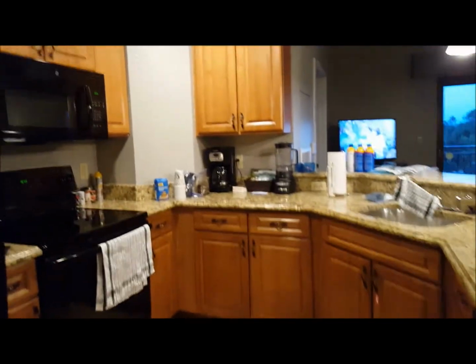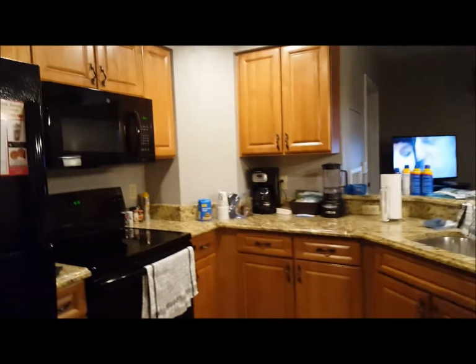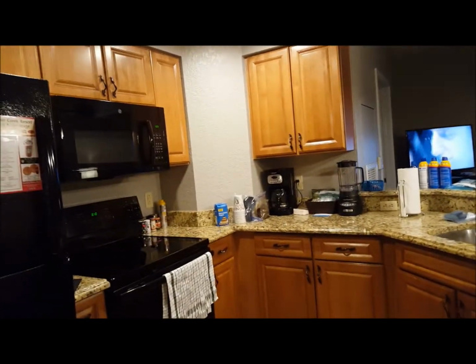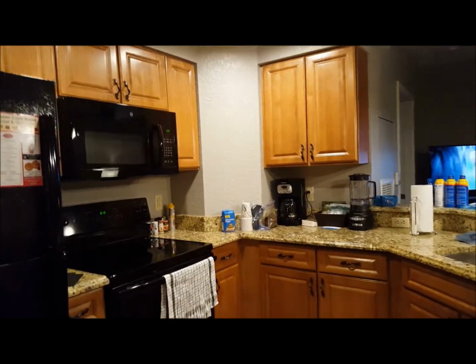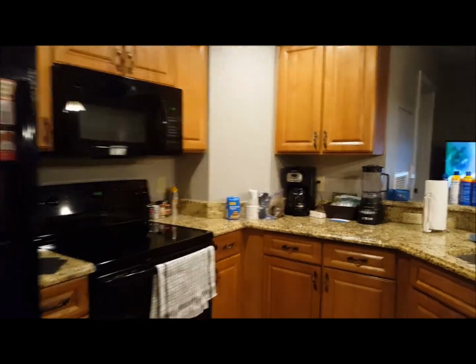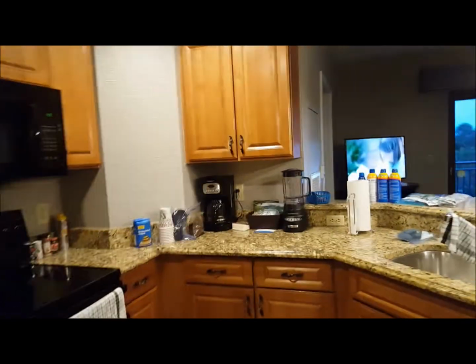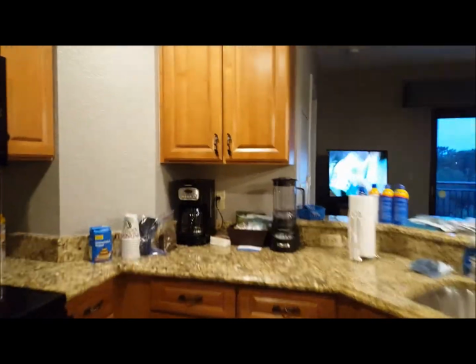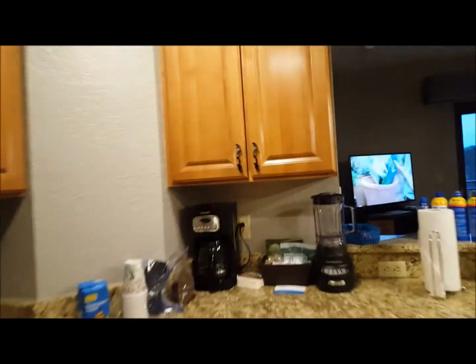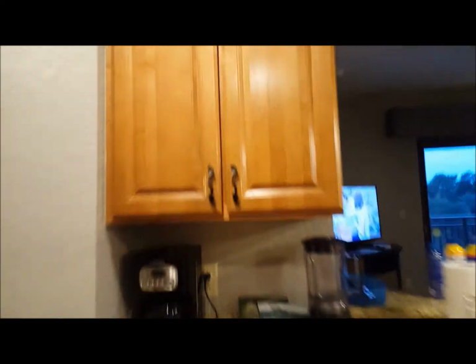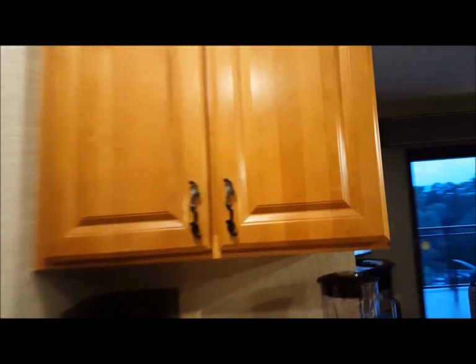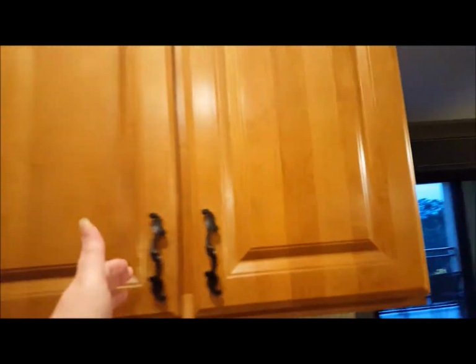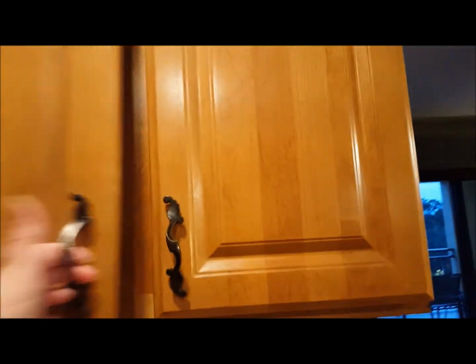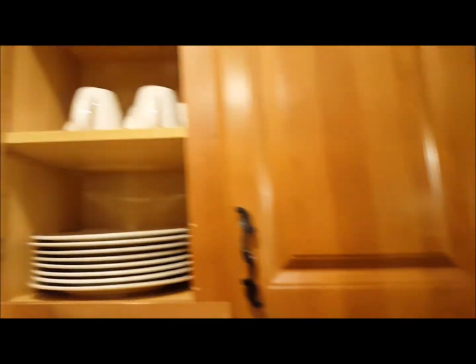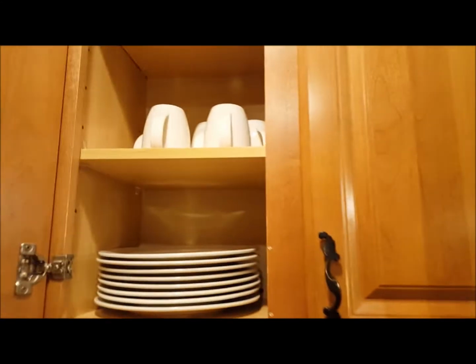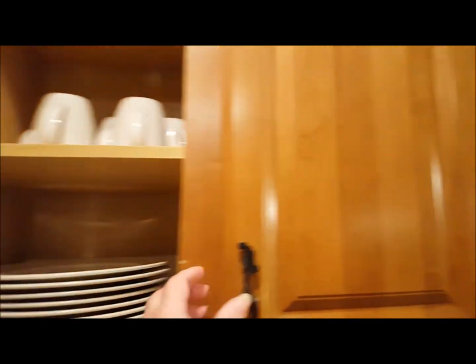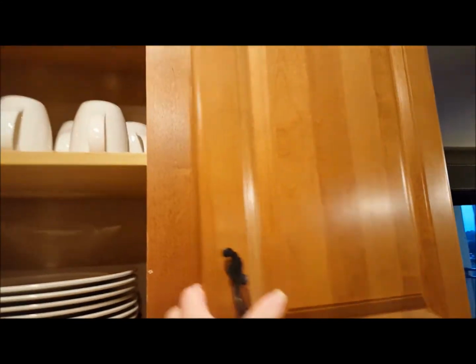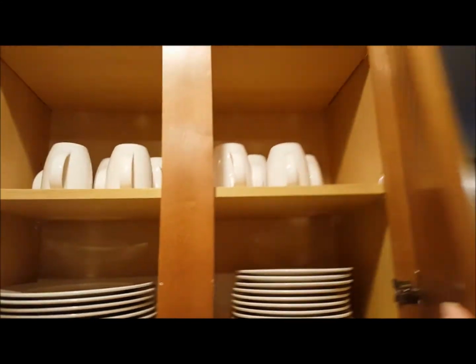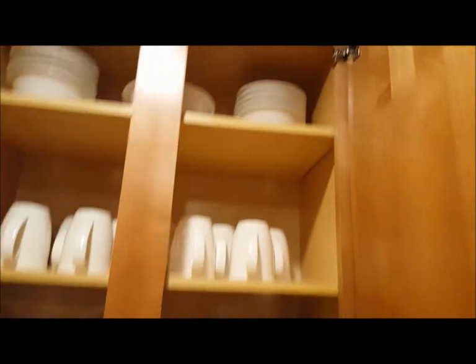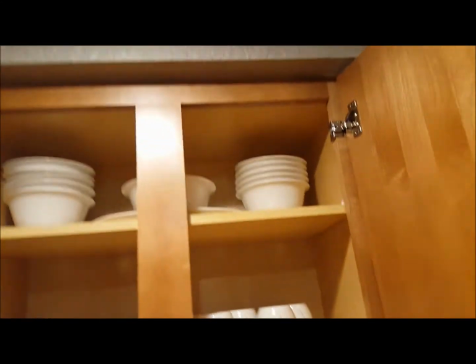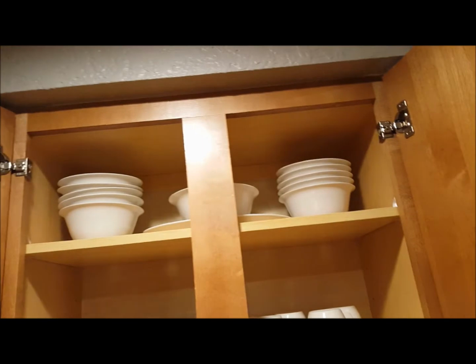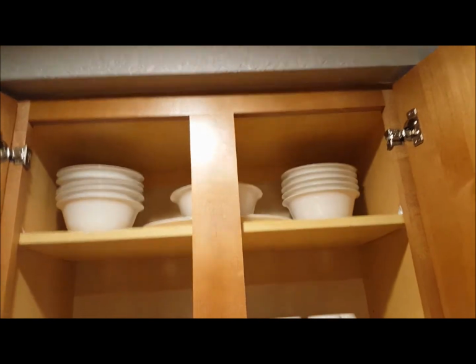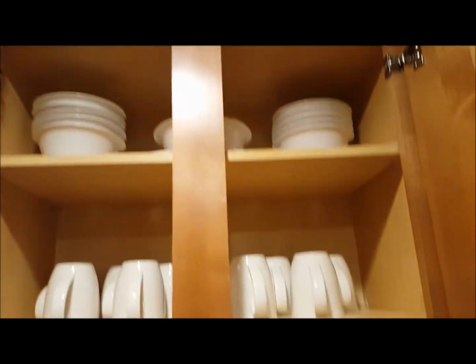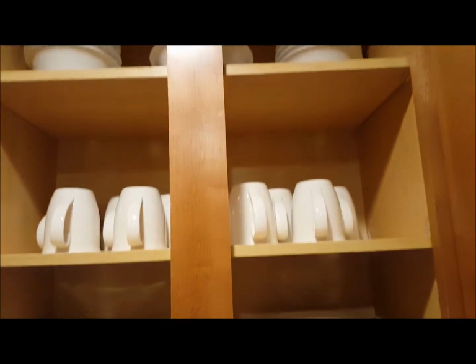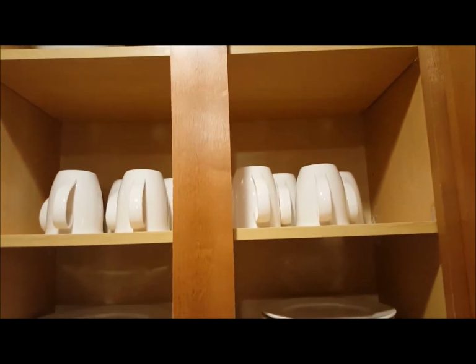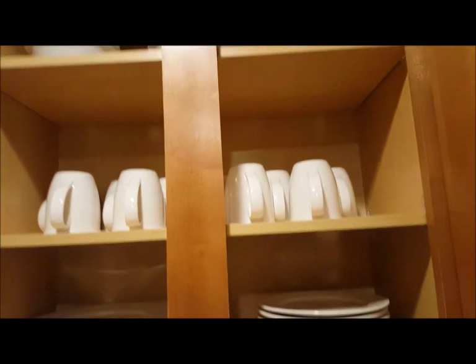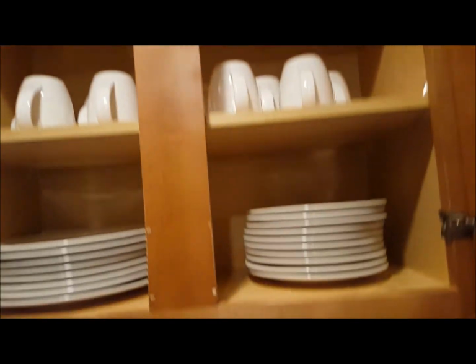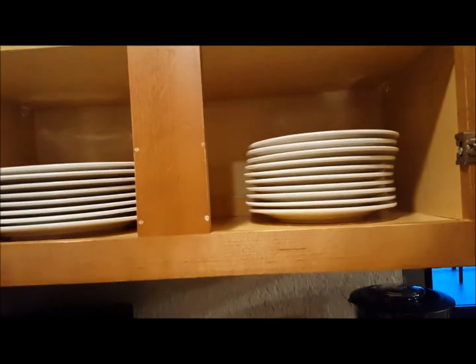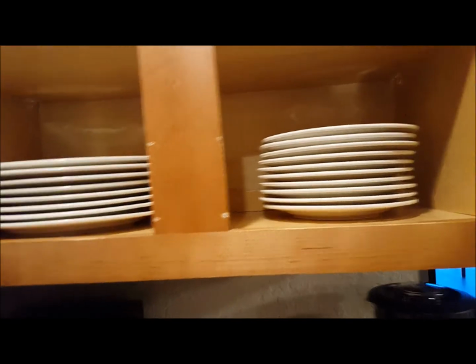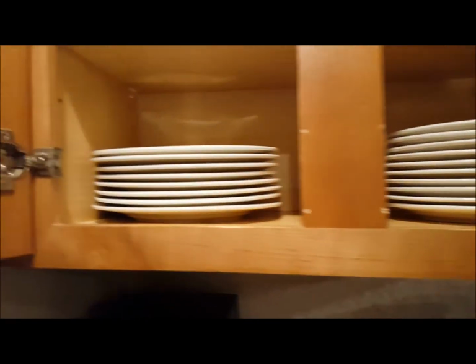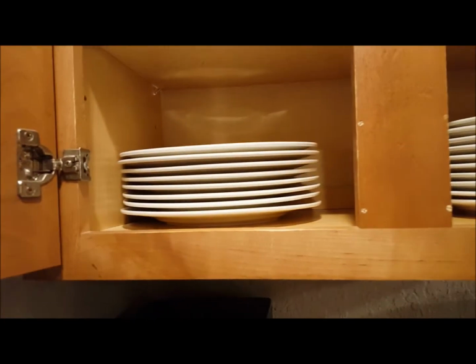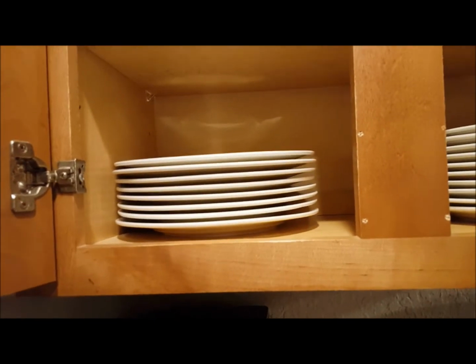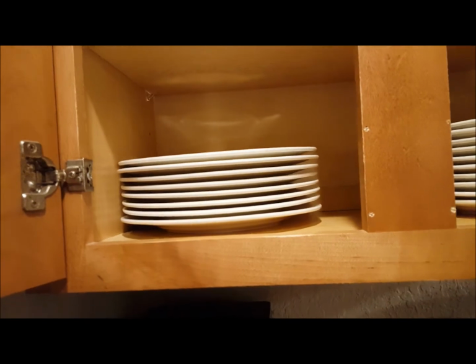It's a nice kitchen. The upper cabinet has bowls, mugs, small plates, and dinner-size plates.